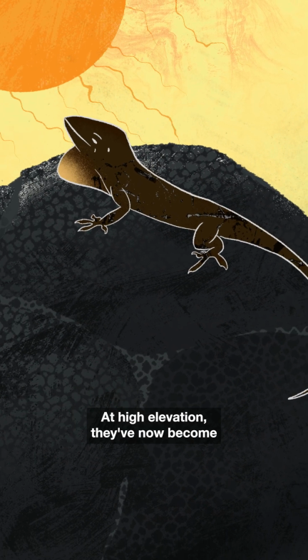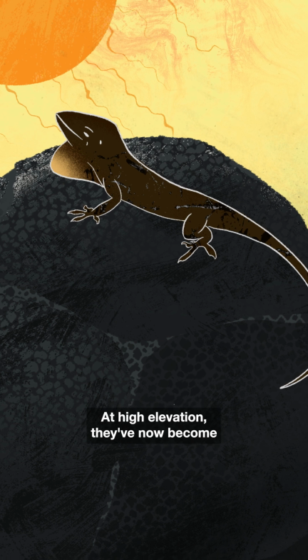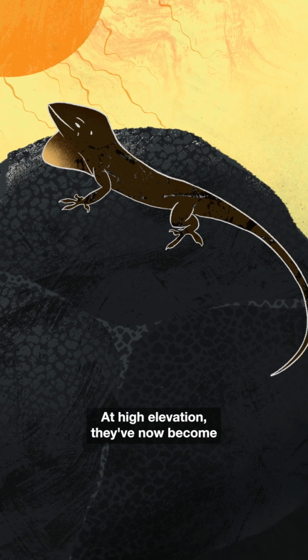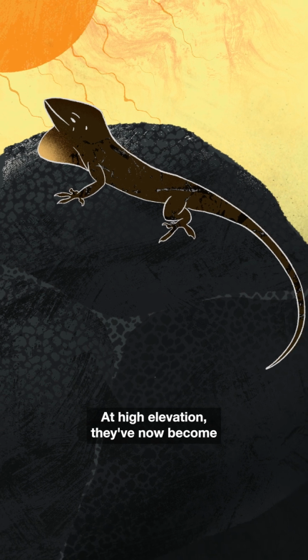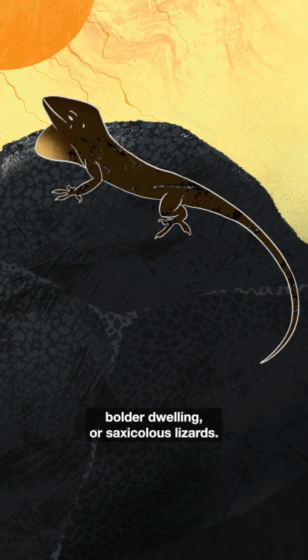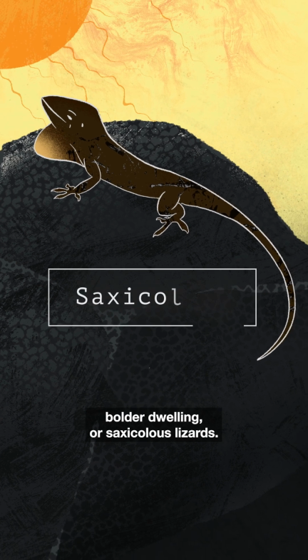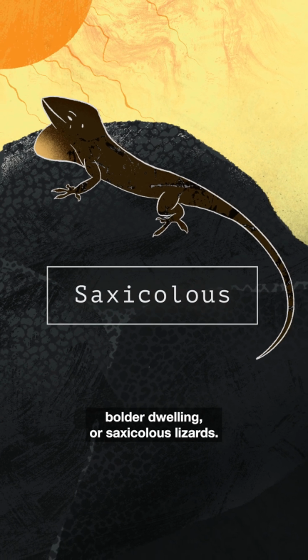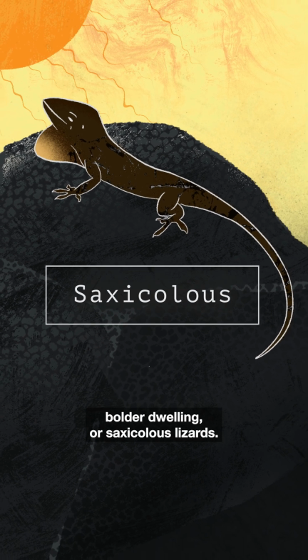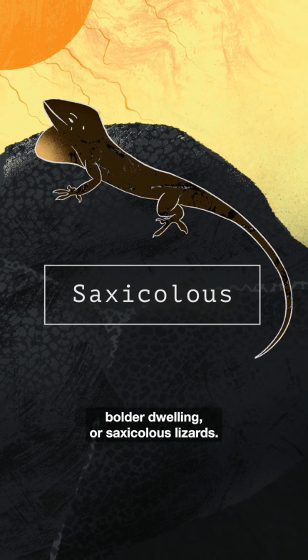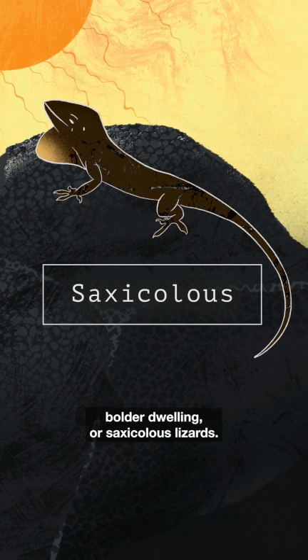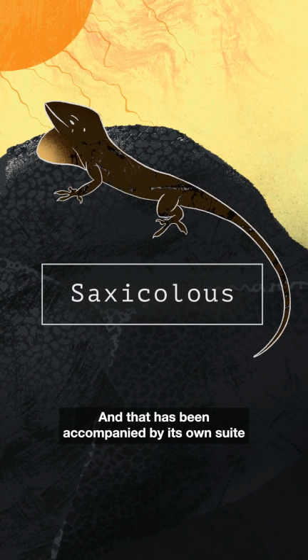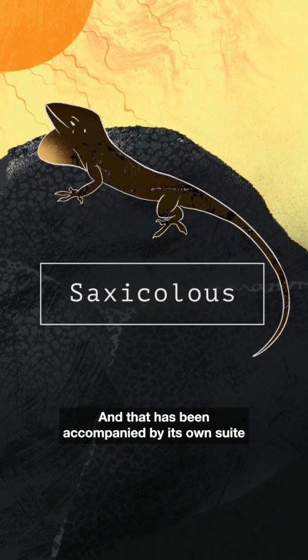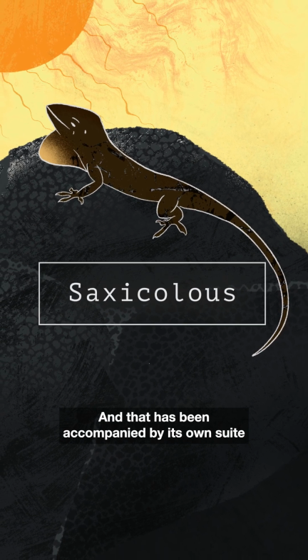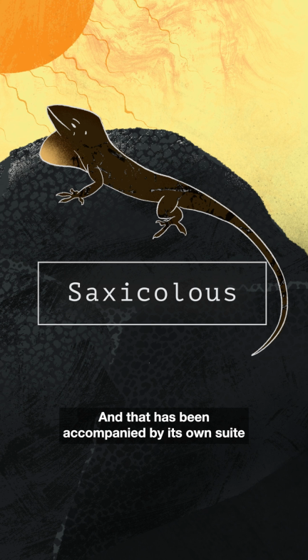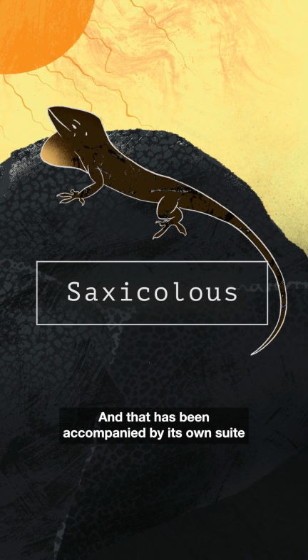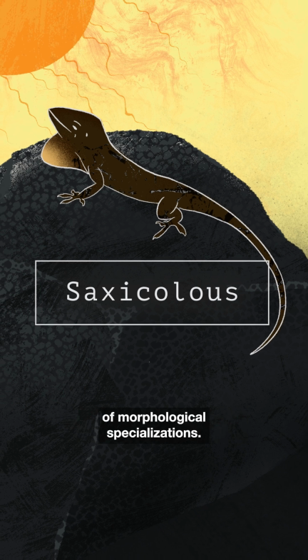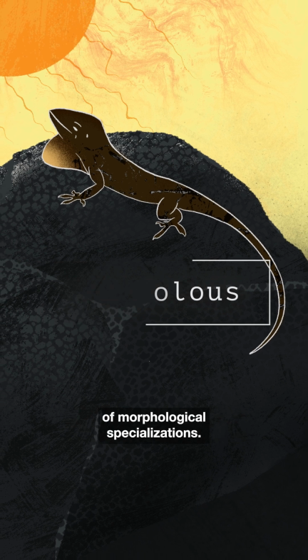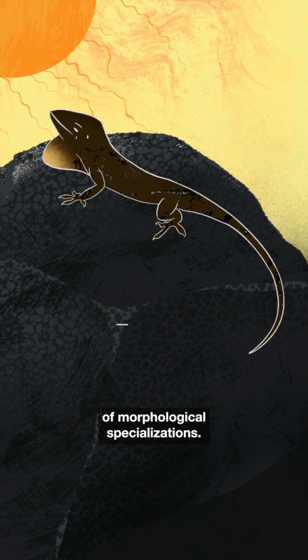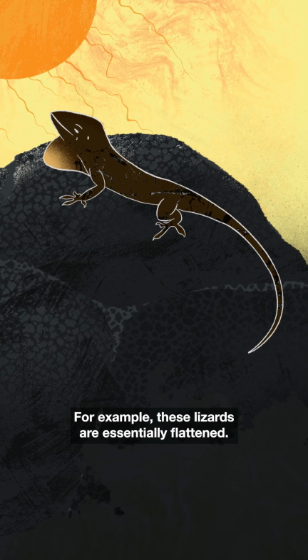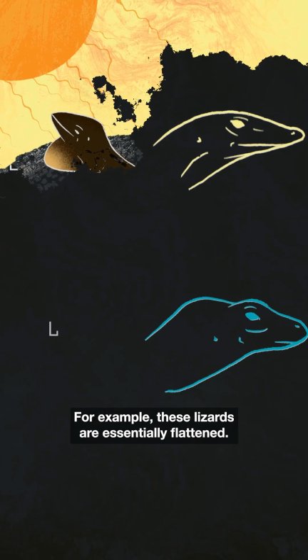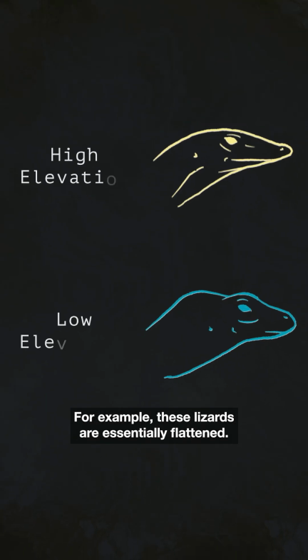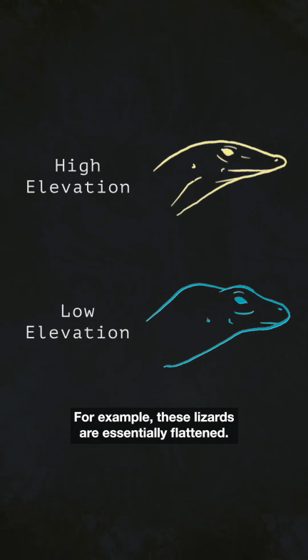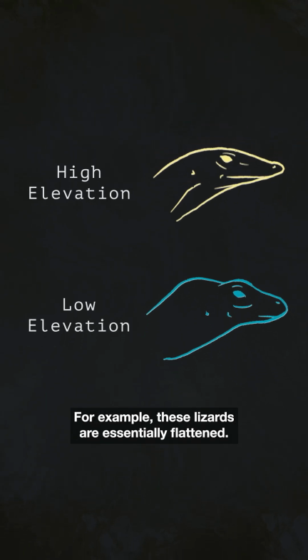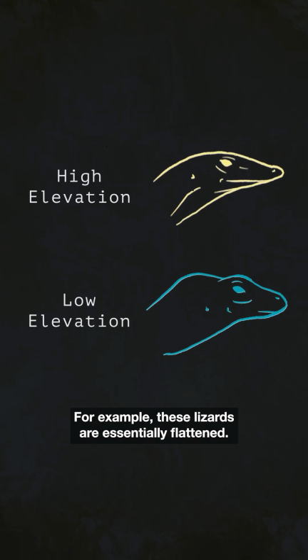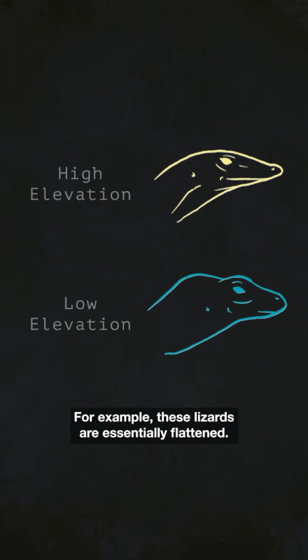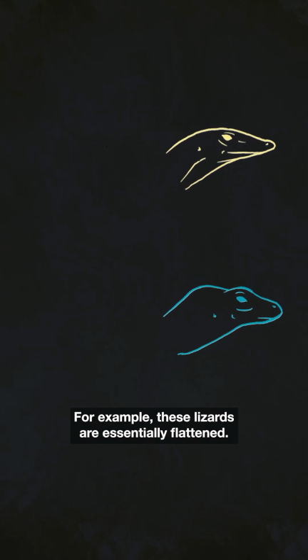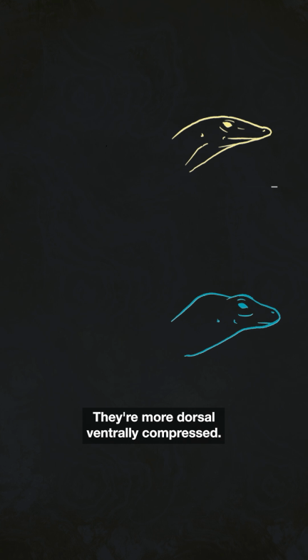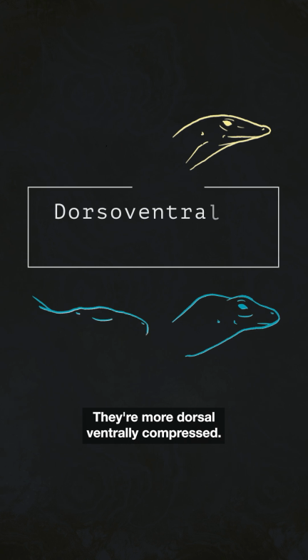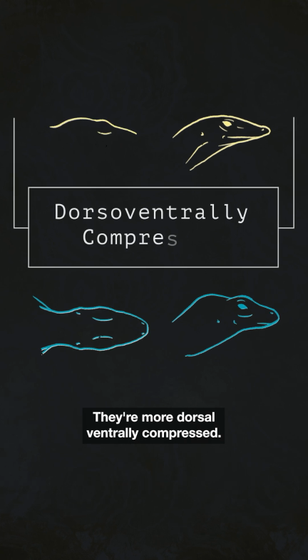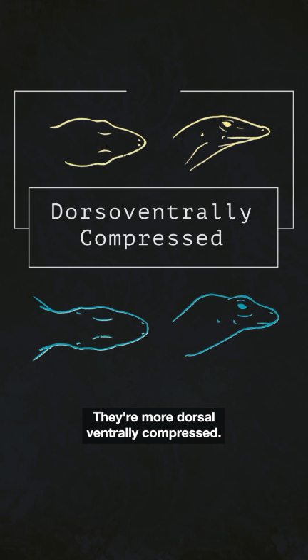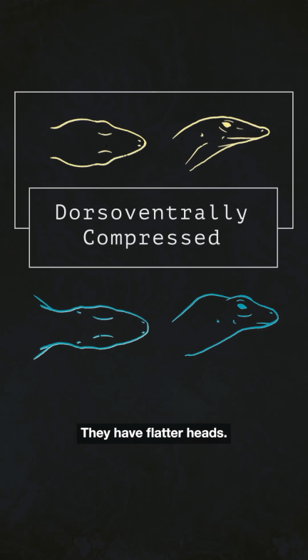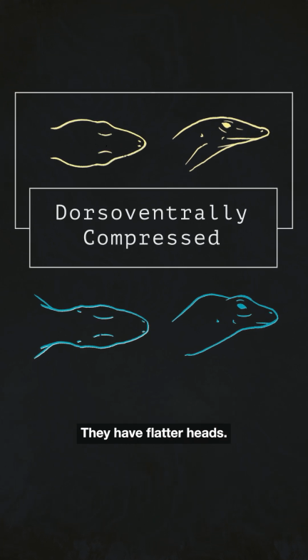At high elevation, they've become boulder-dwelling, or saxicolous, lizards. And that has been accompanied by its own suite of morphological specializations — for example, these lizards are essentially flattened. They're more dorsal-ventrally compressed and have flatter heads.